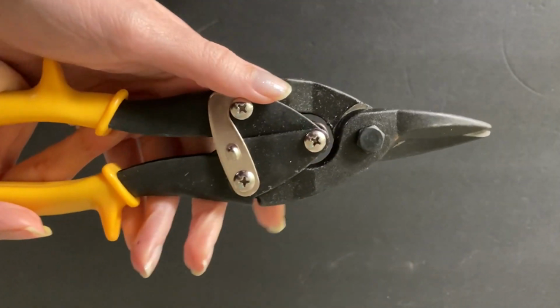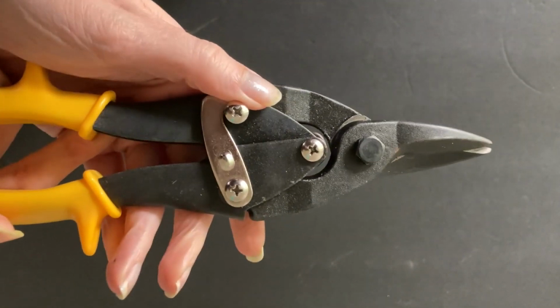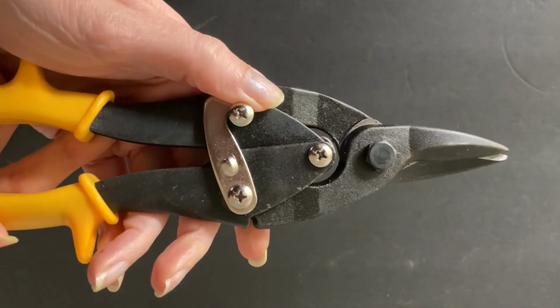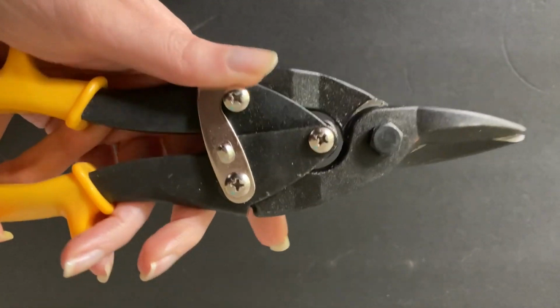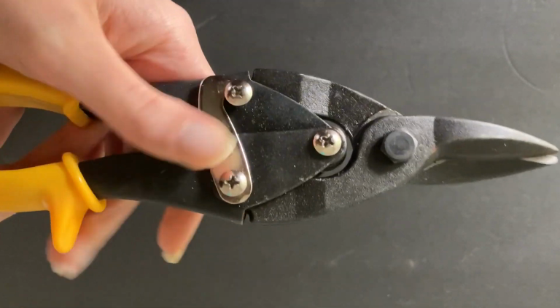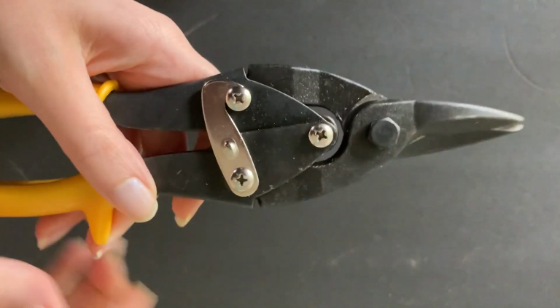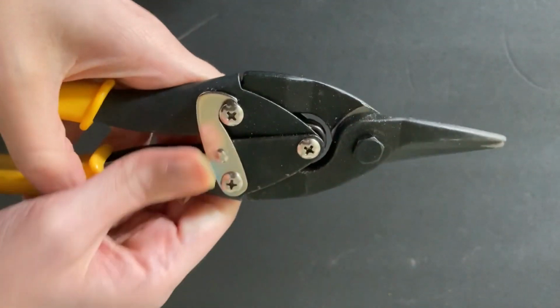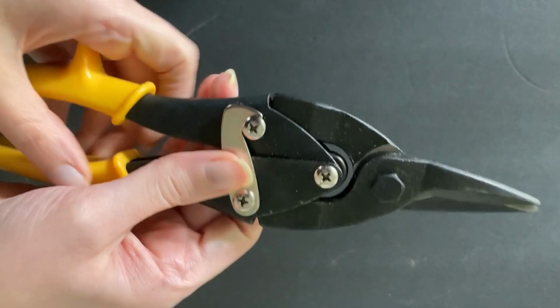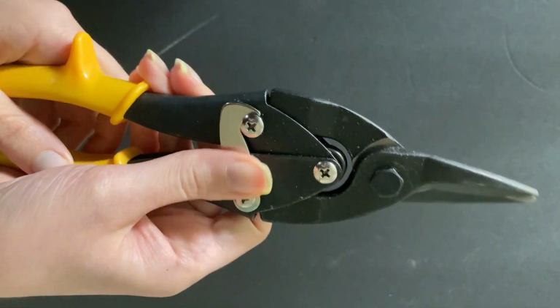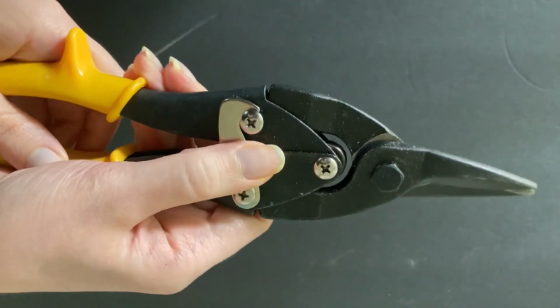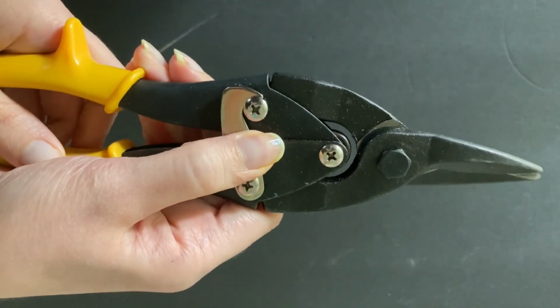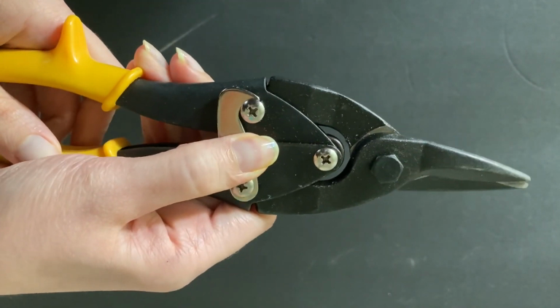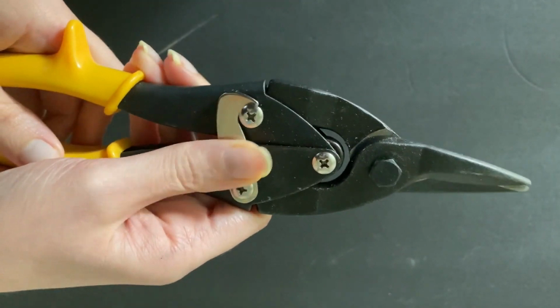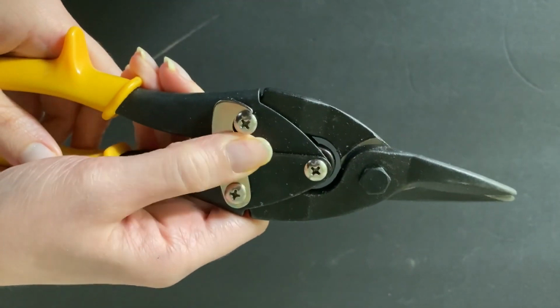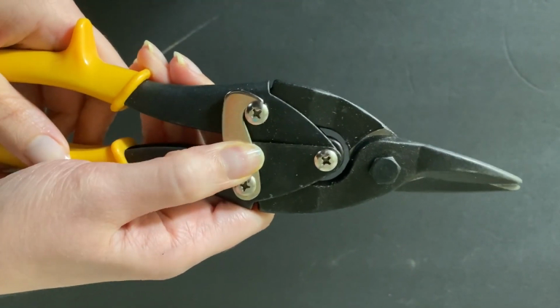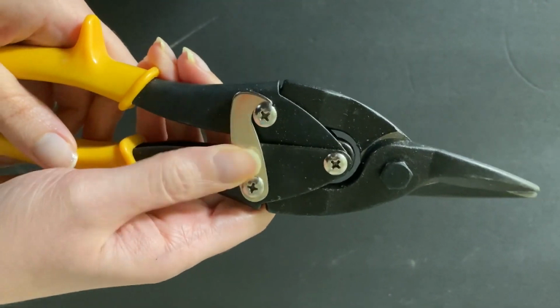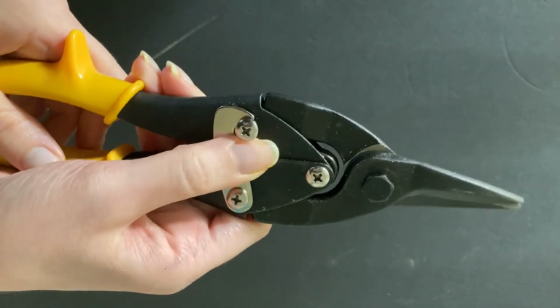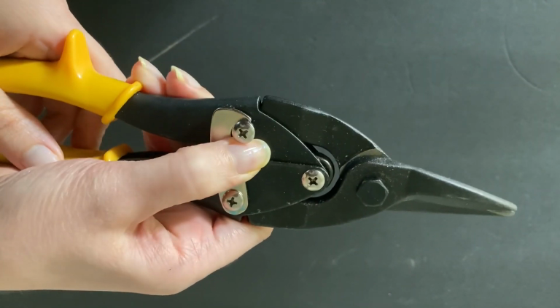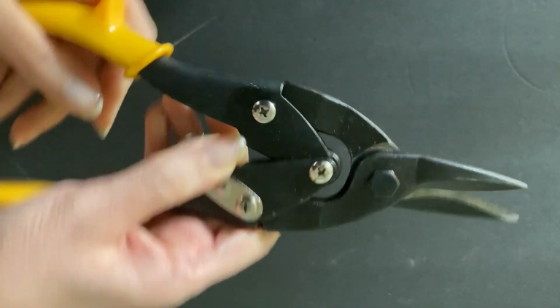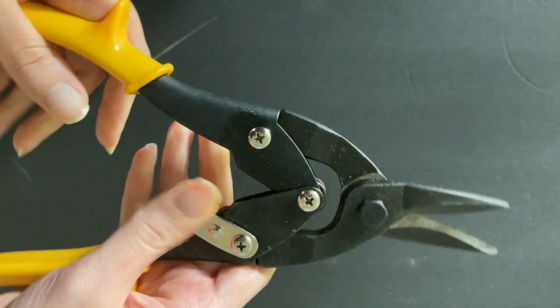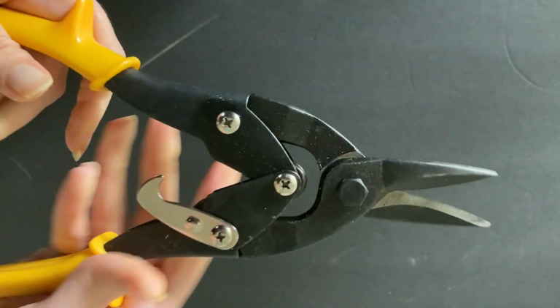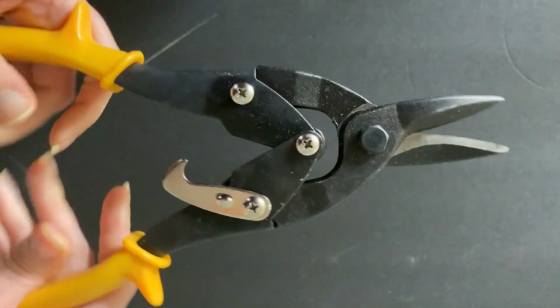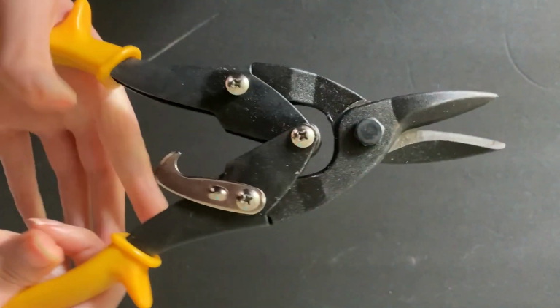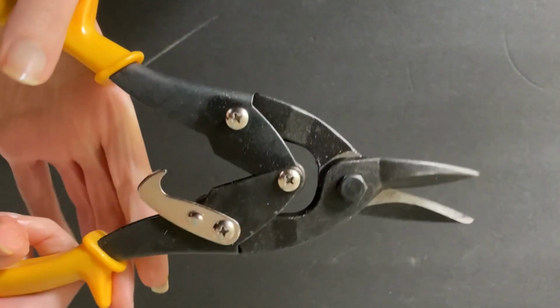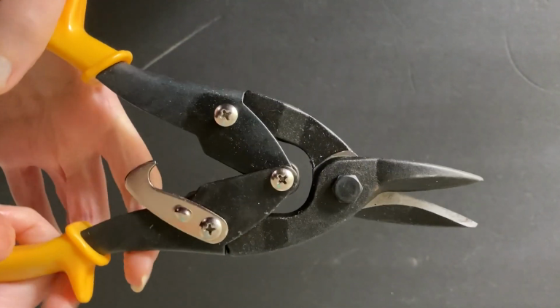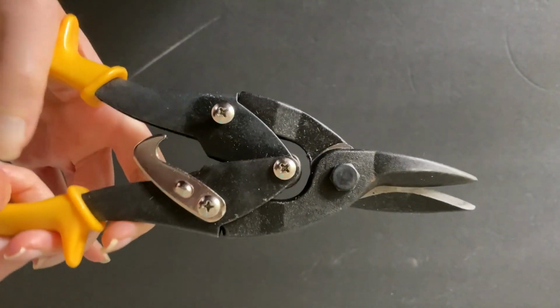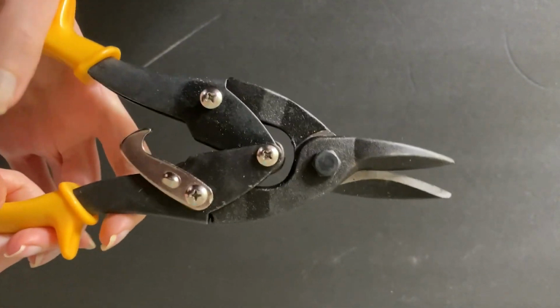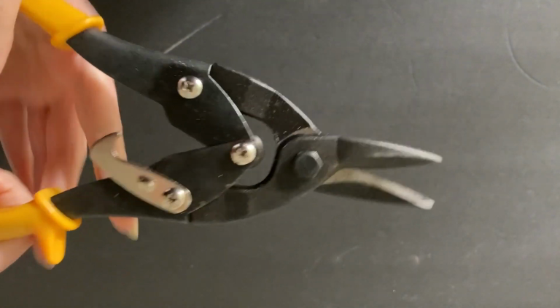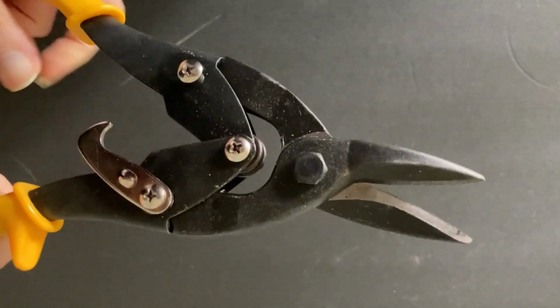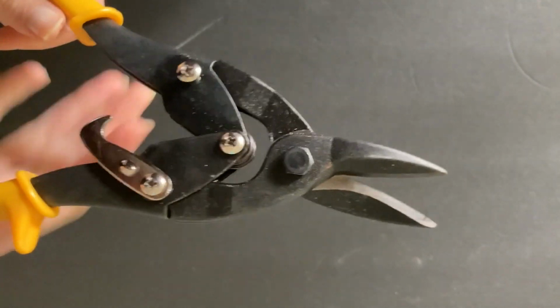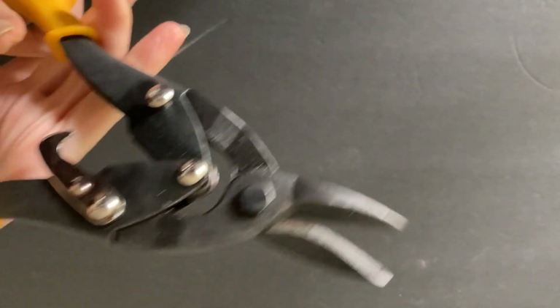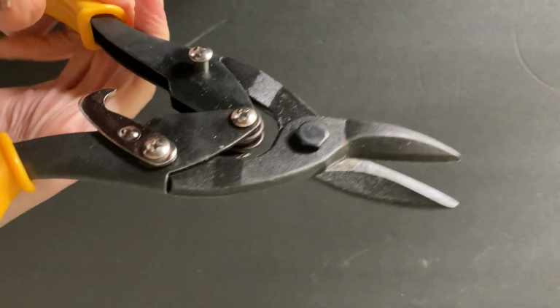You can just unlatch it here — it springs open — and you can cut through many different kinds of light things, but also very heavy things.